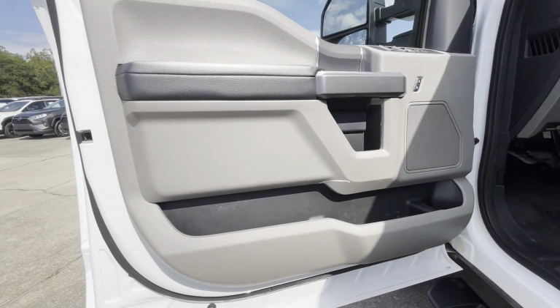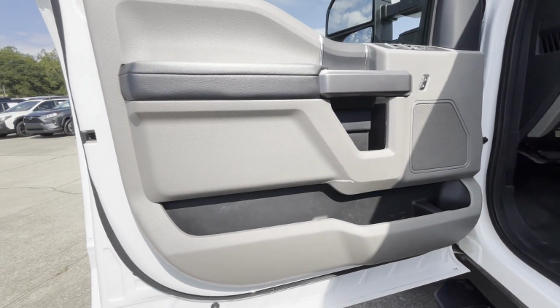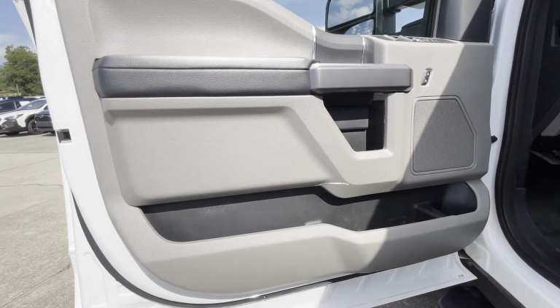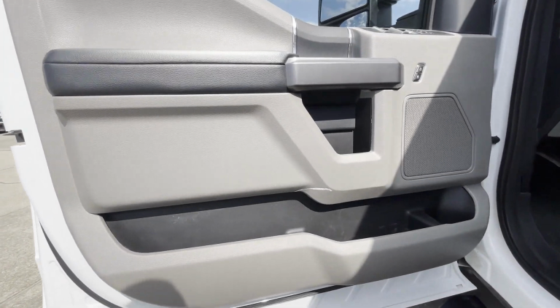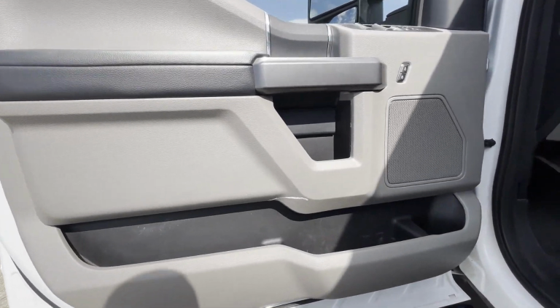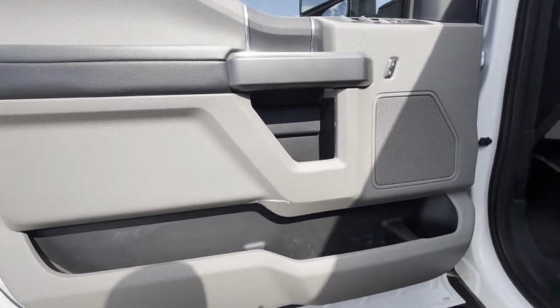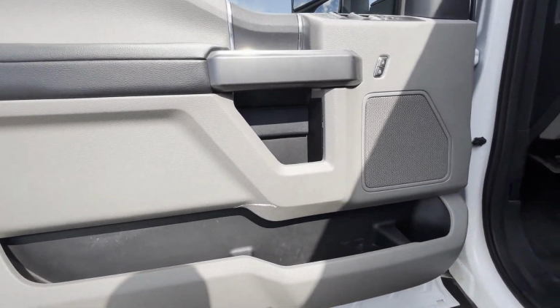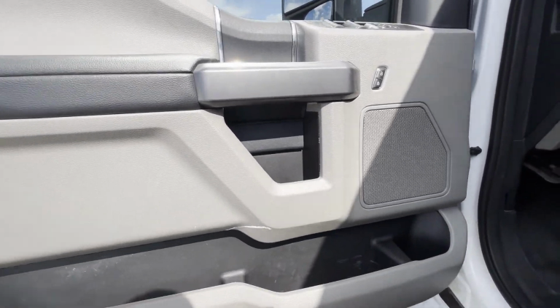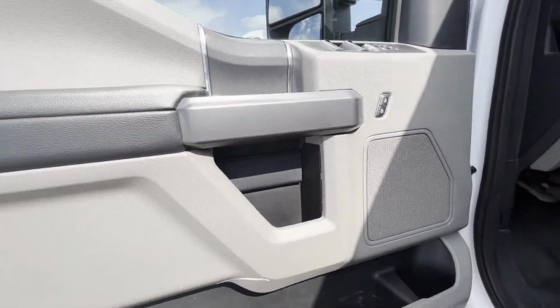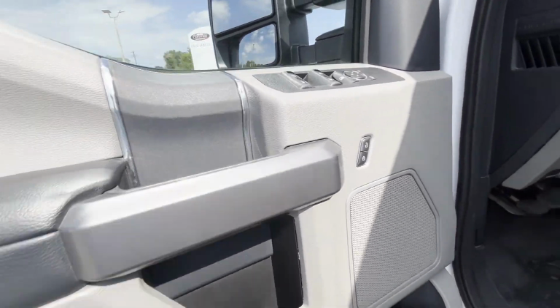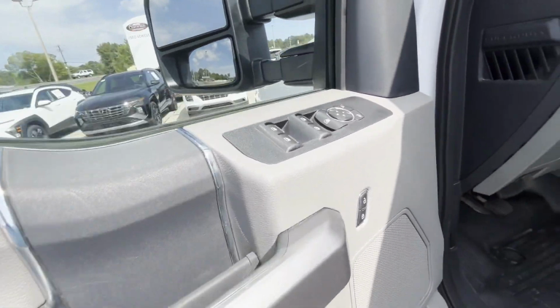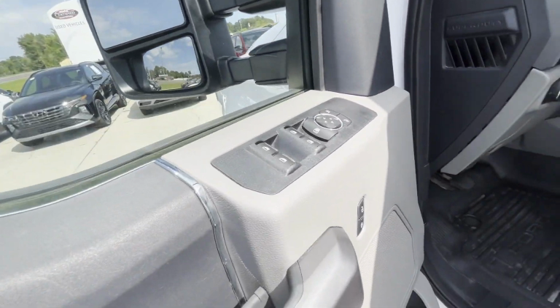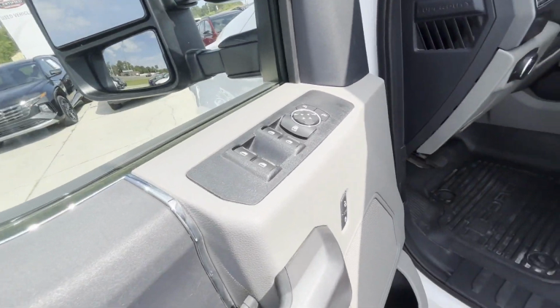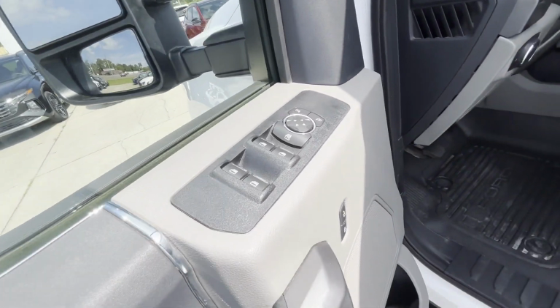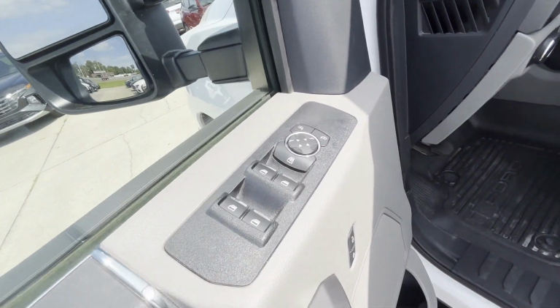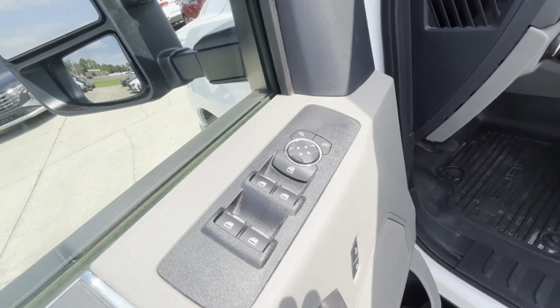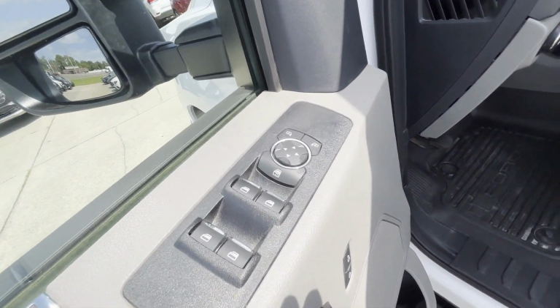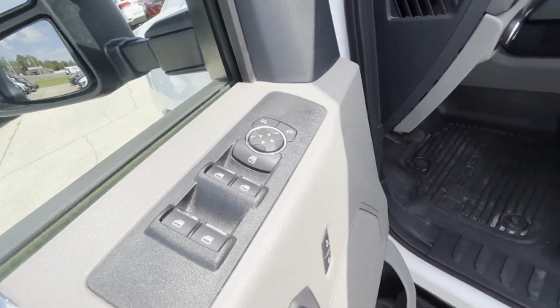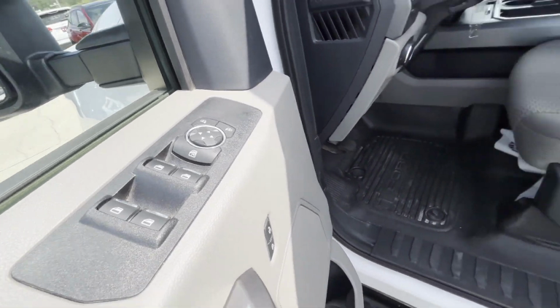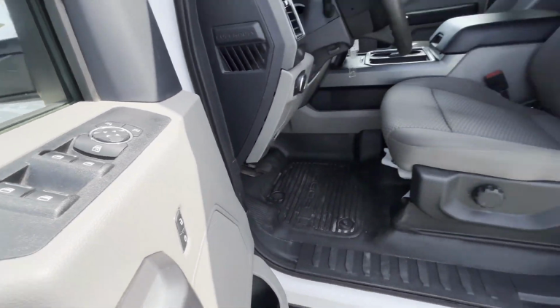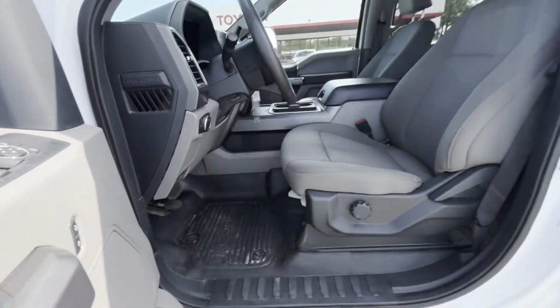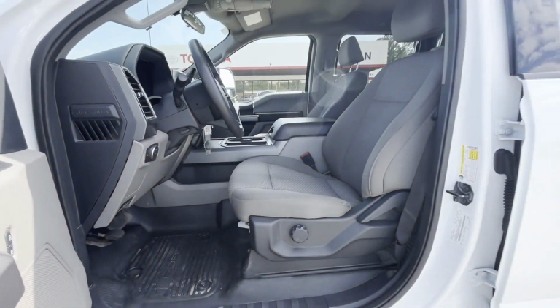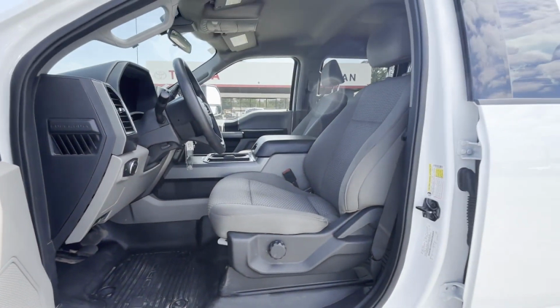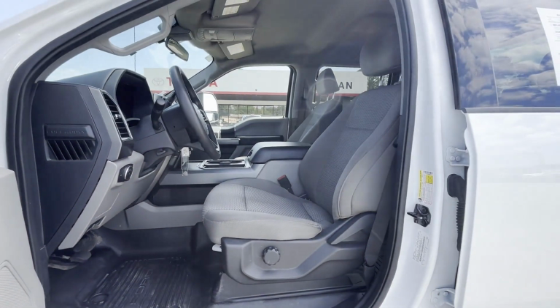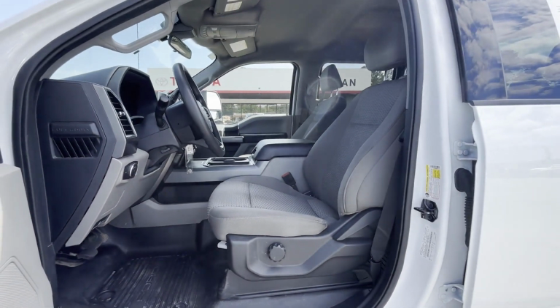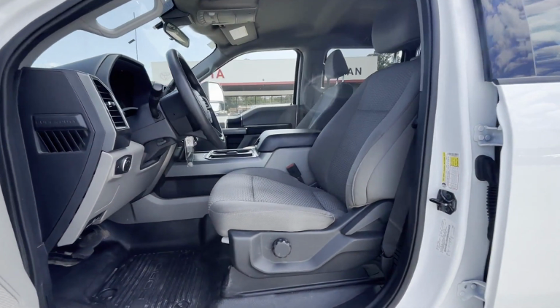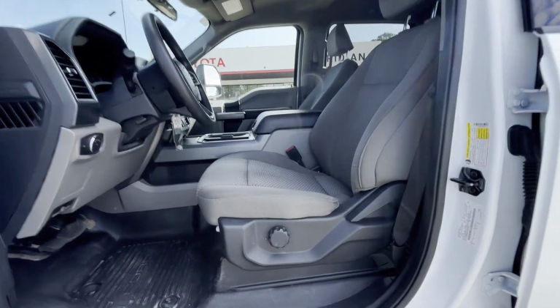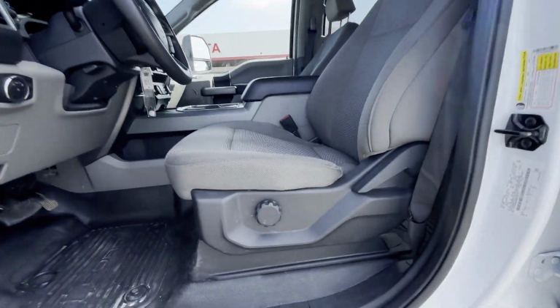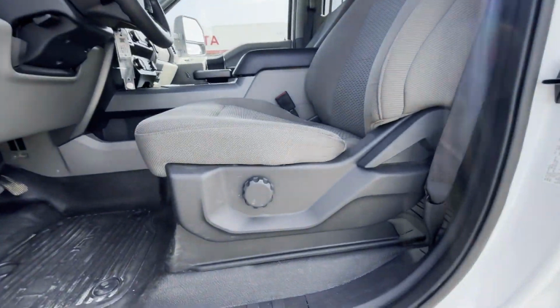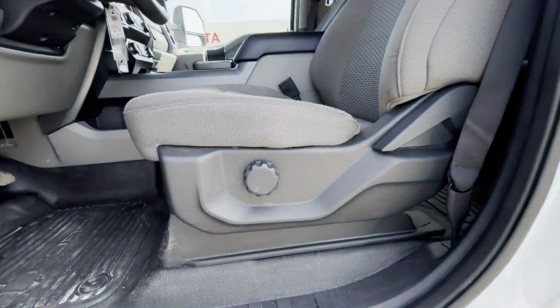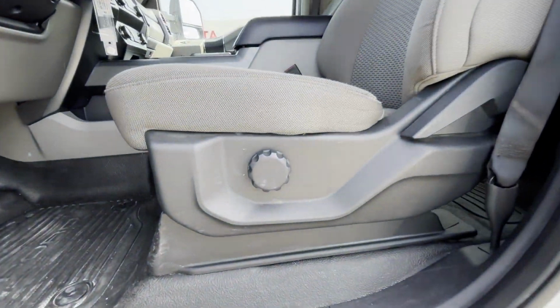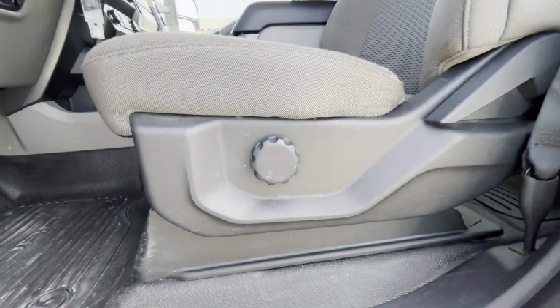Engine immobilizer, automatic headlights, auxiliary input, stability control, adjustable steering wheel, and daytime running lights.